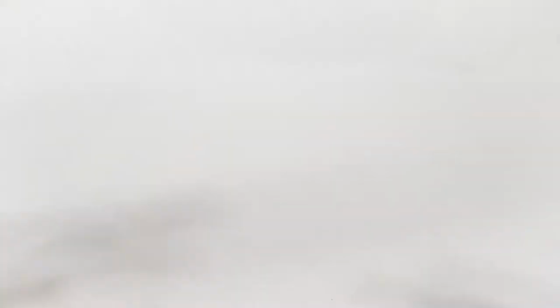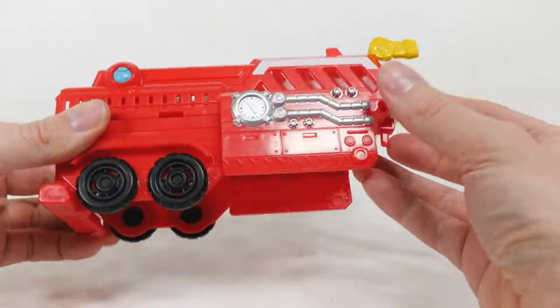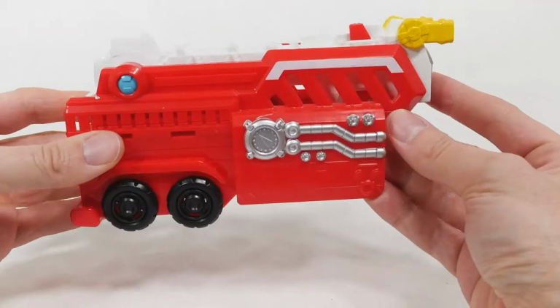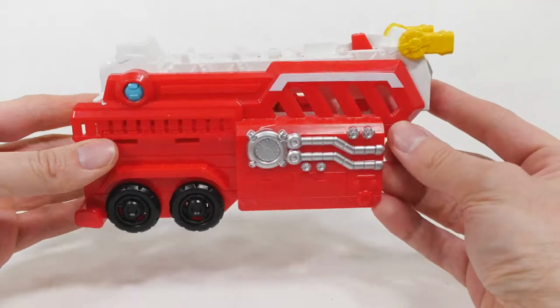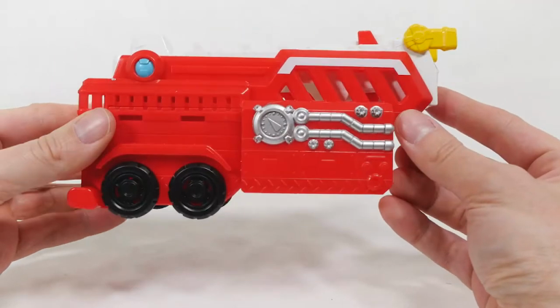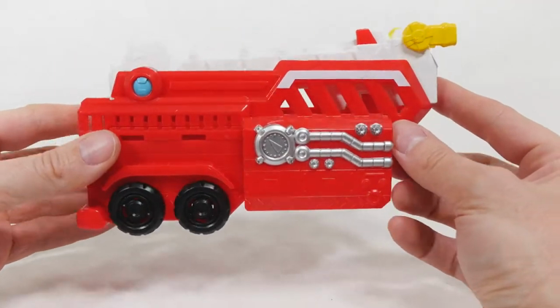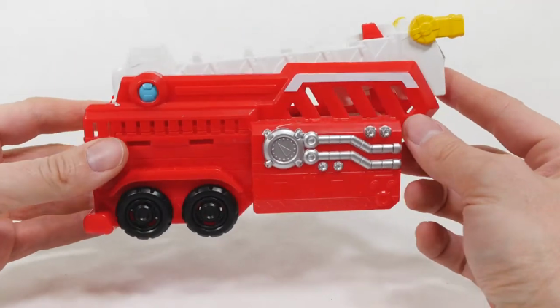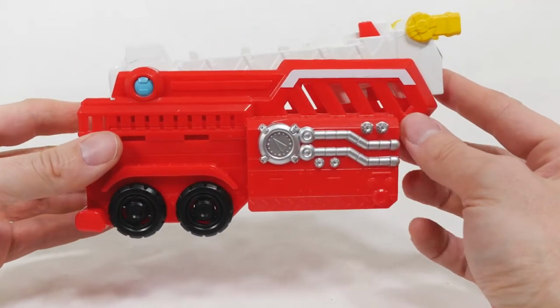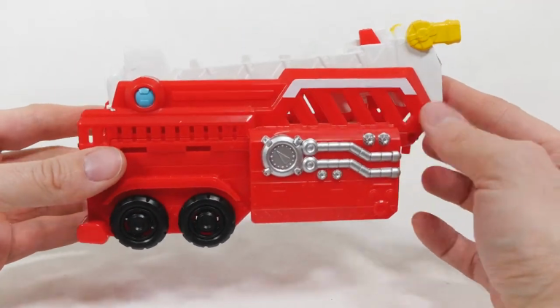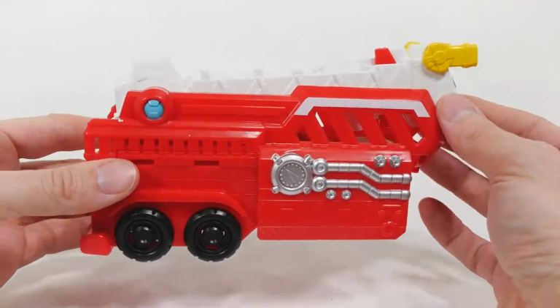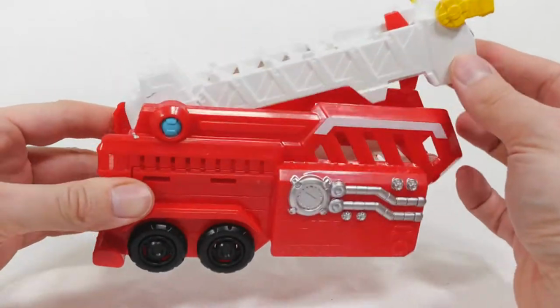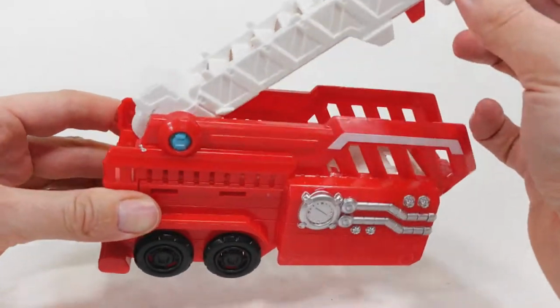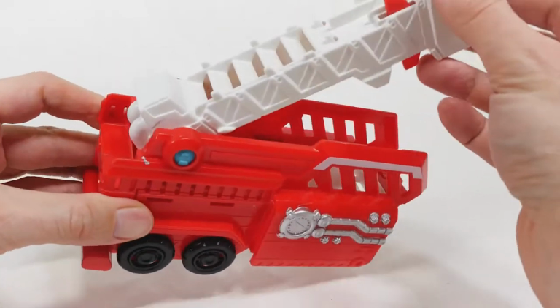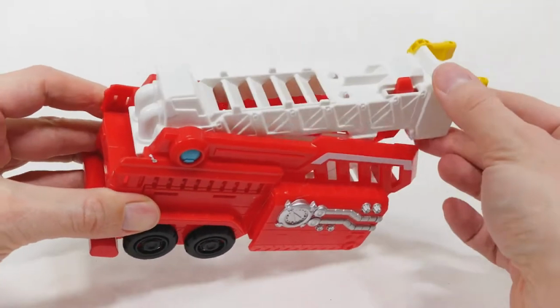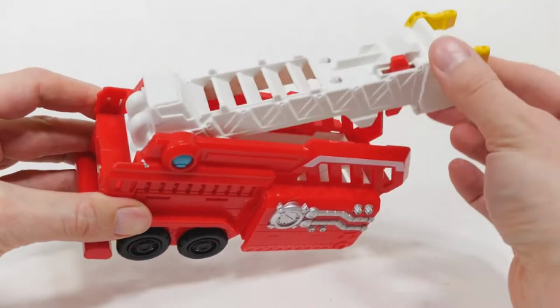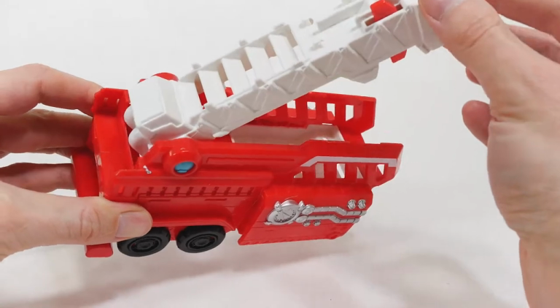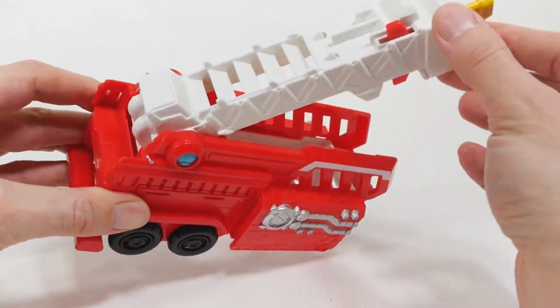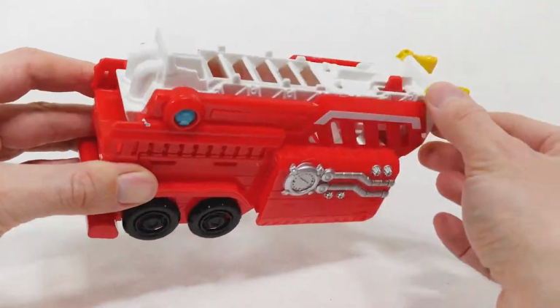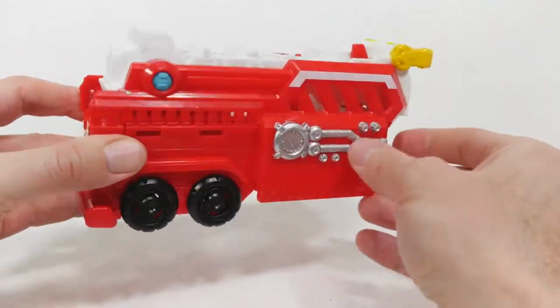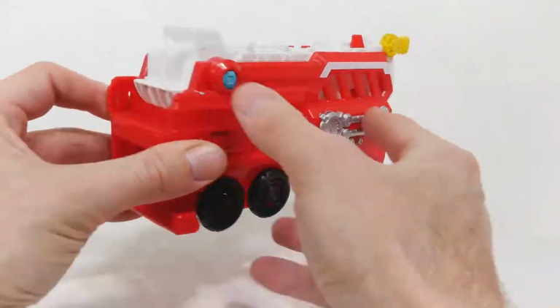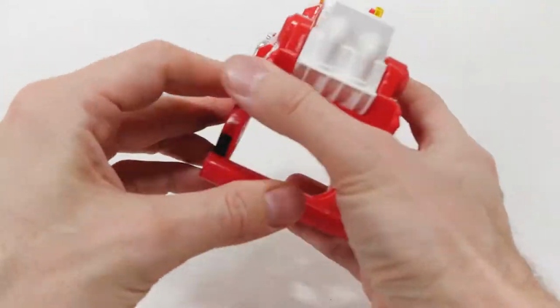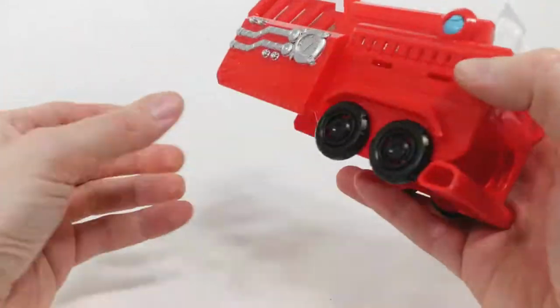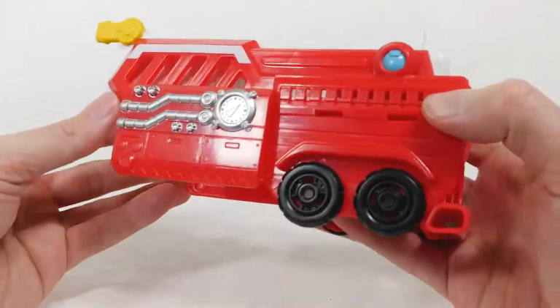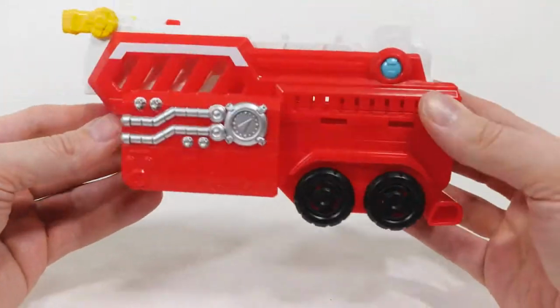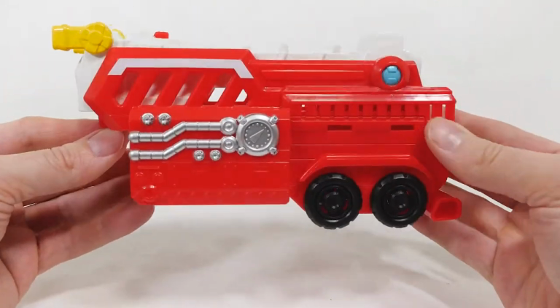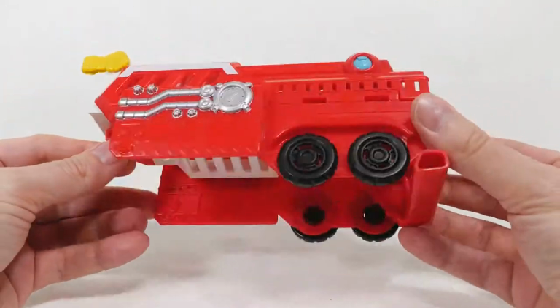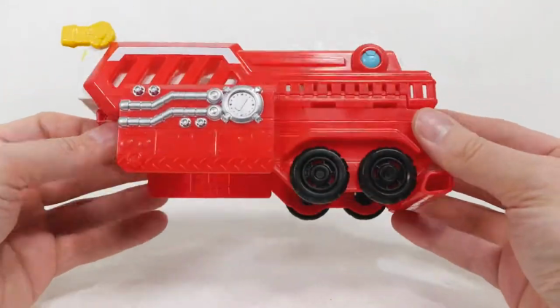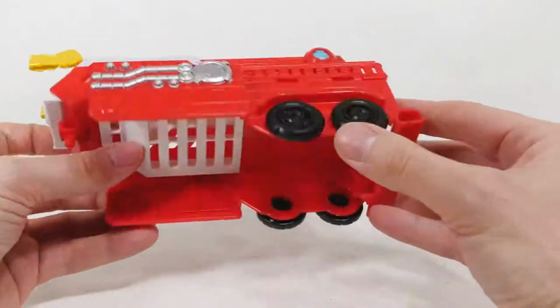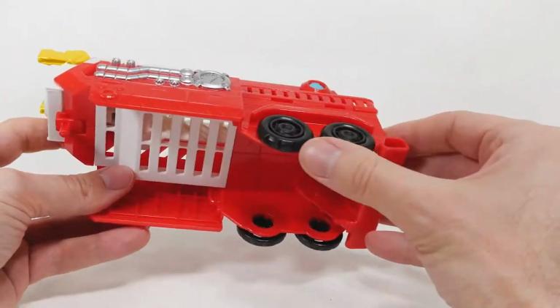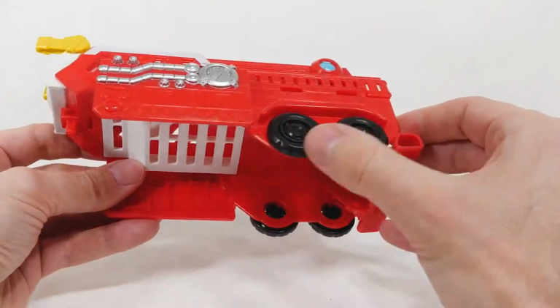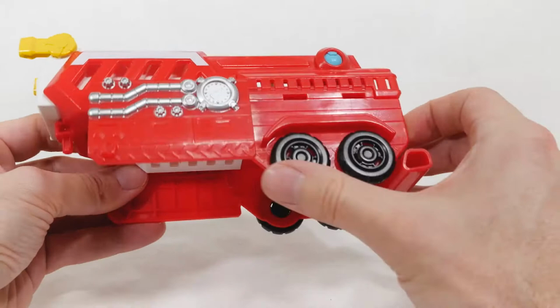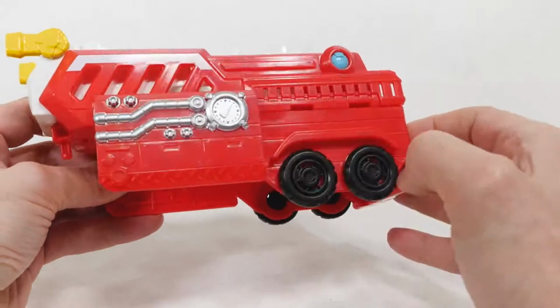So here's the trailer for this Hook and Ladder Set. We got this cool long ladder here just like a typical big fire truck, with spinning wheels.